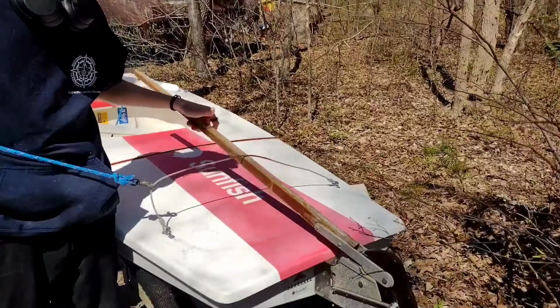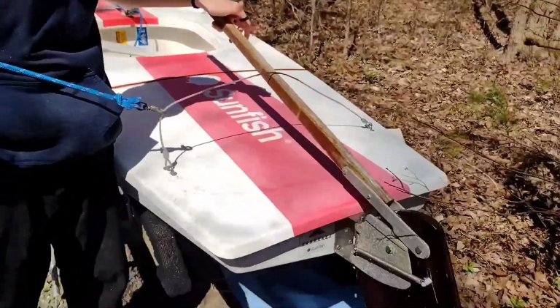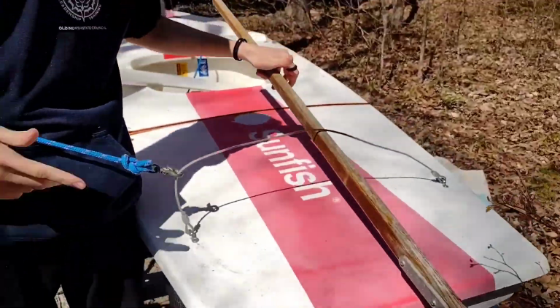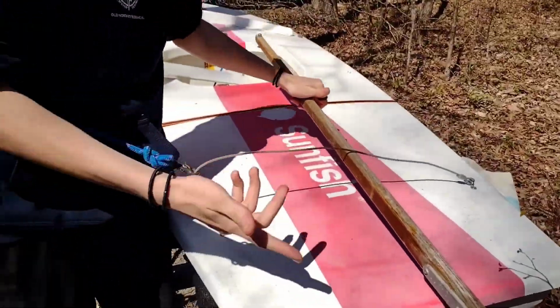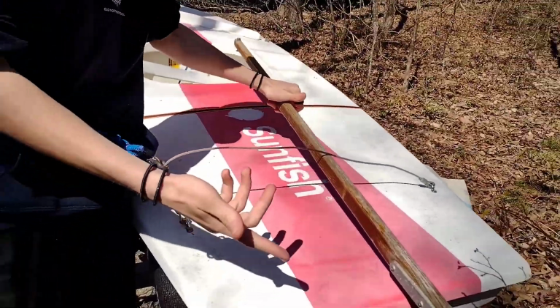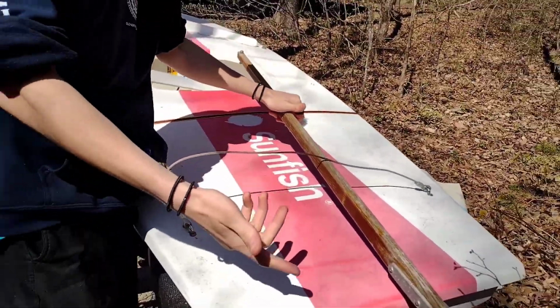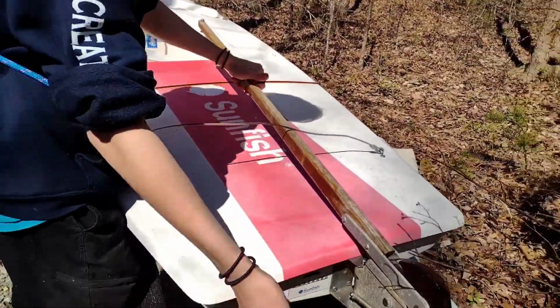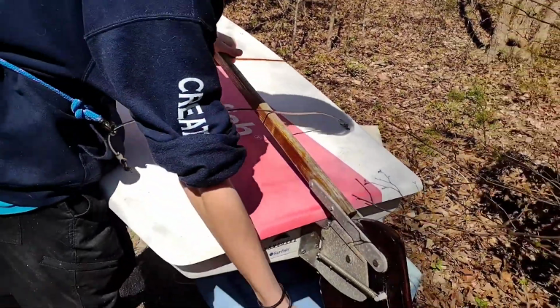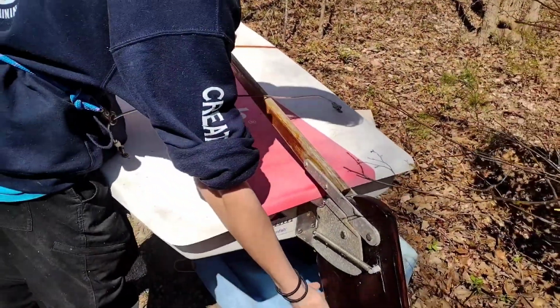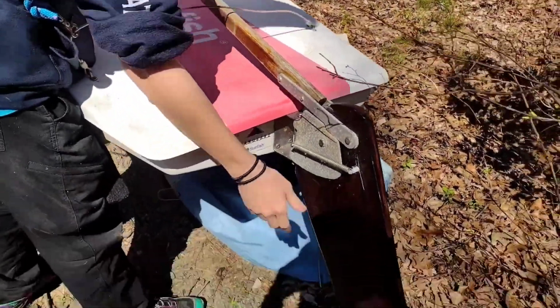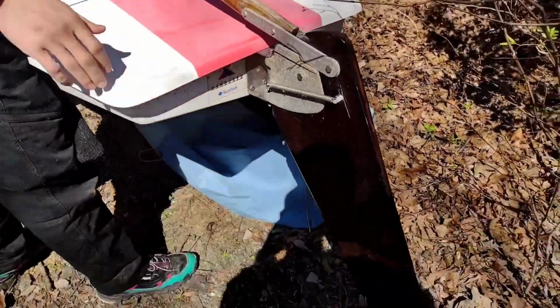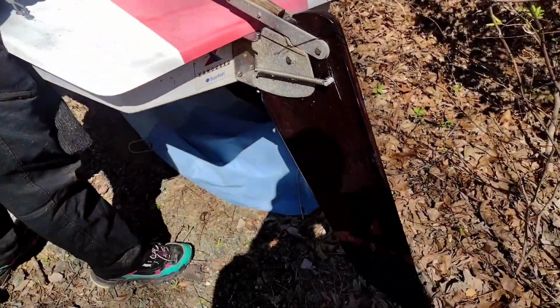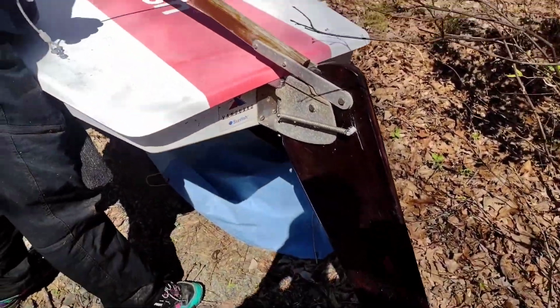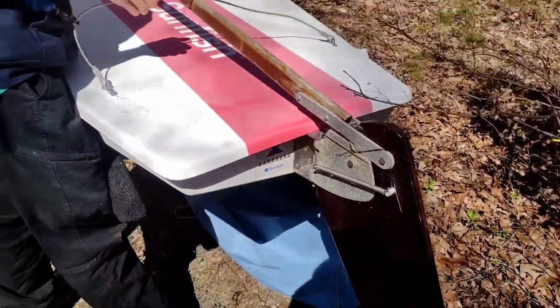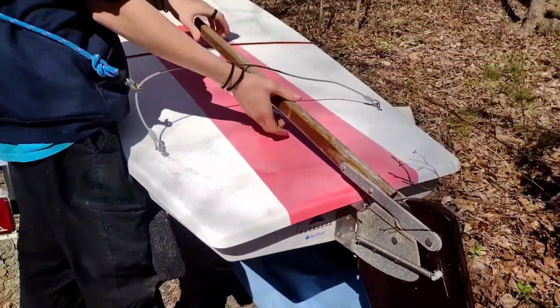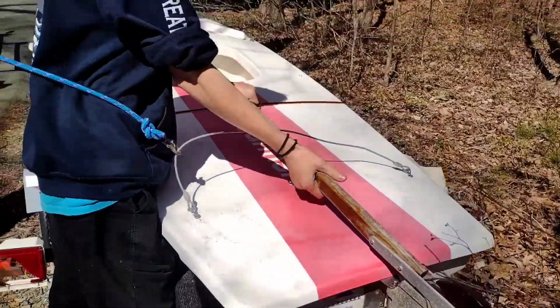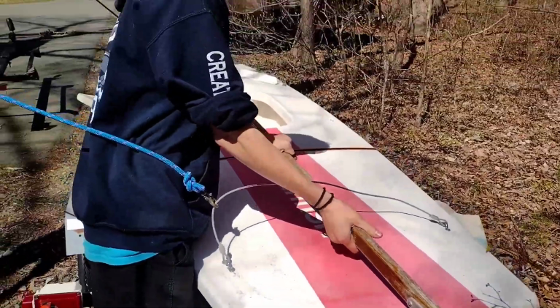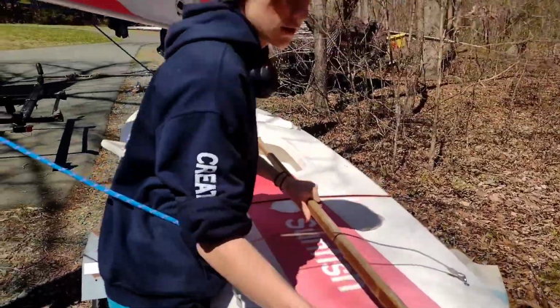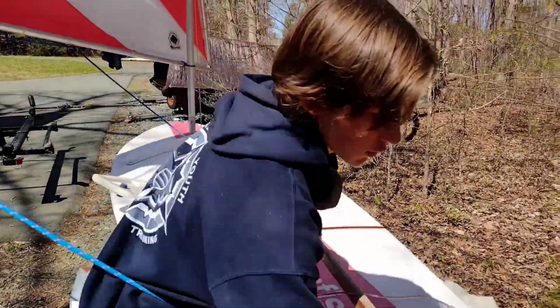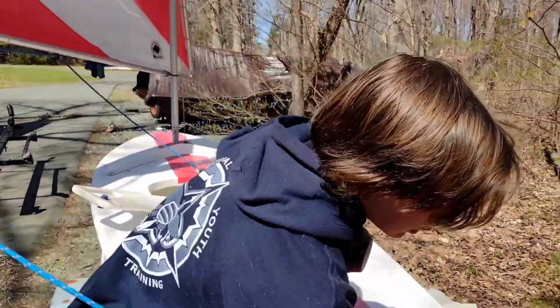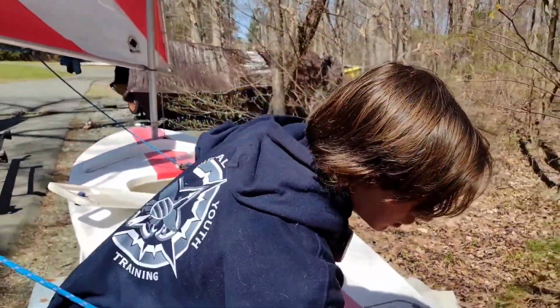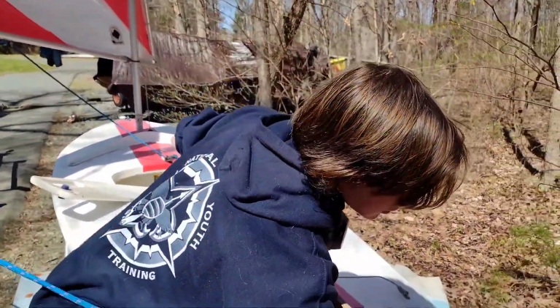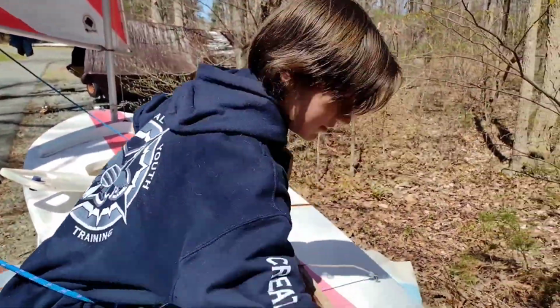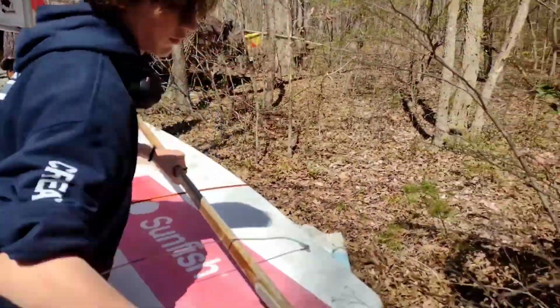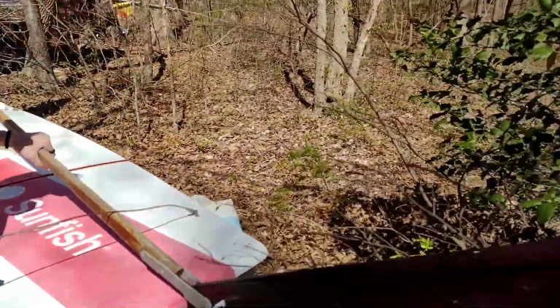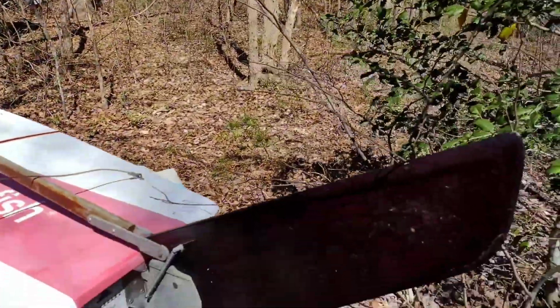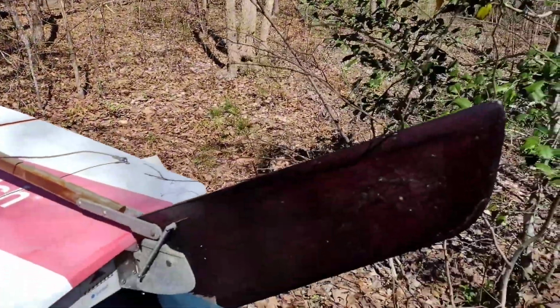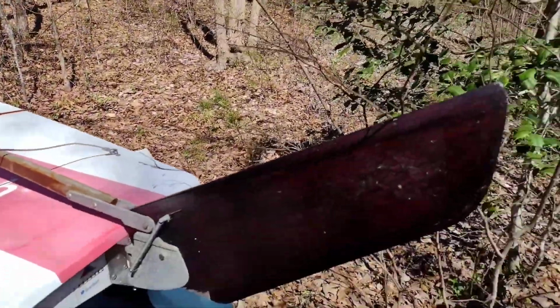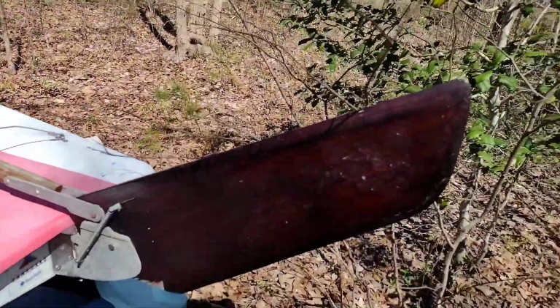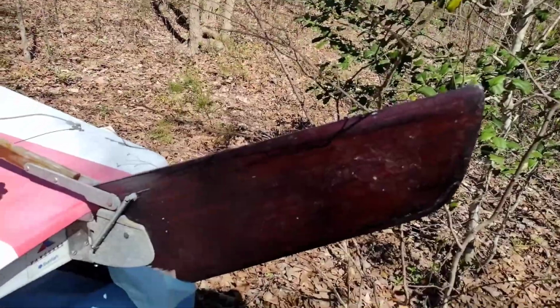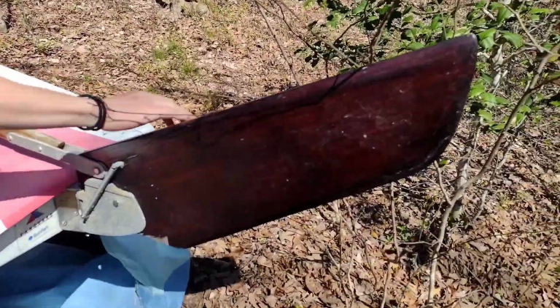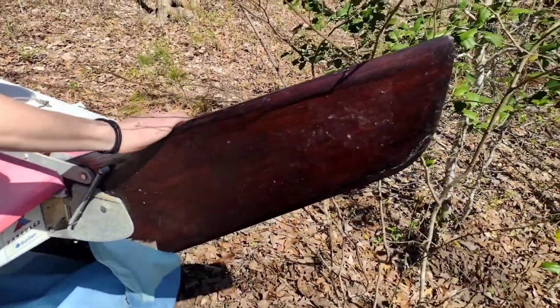This is our tiller. It controls our rudder, and this is our rudder. Normally we would be able to just tug on the tiller this way and it would pull up the rudder, but it needs a little bit of lubrication.